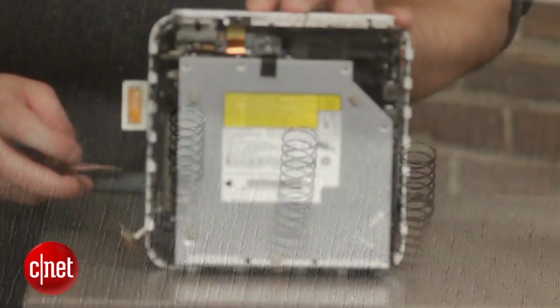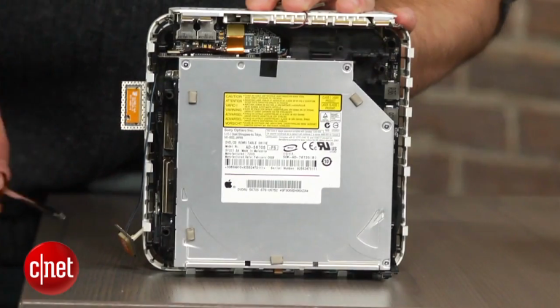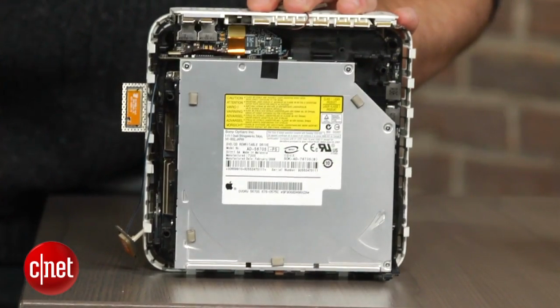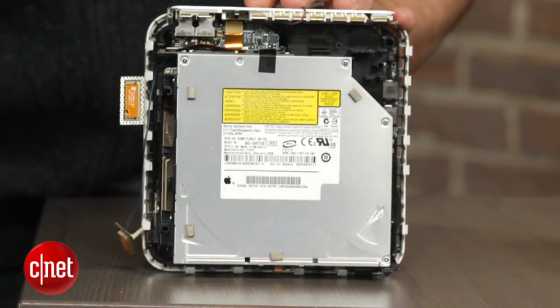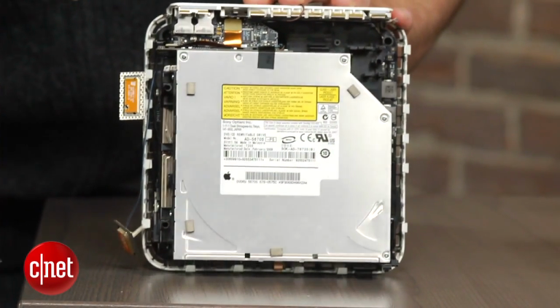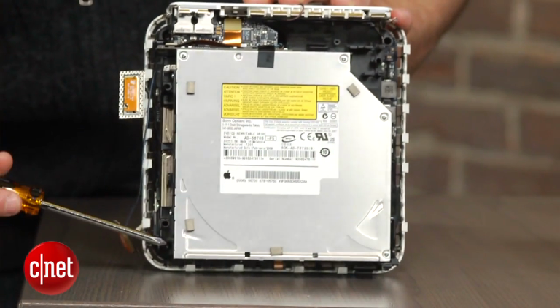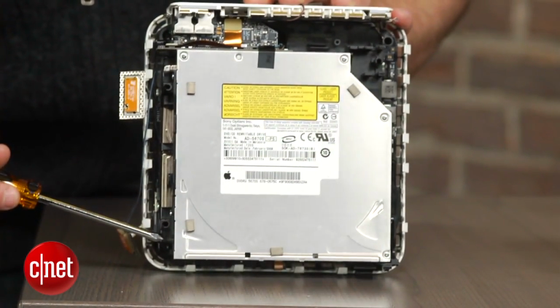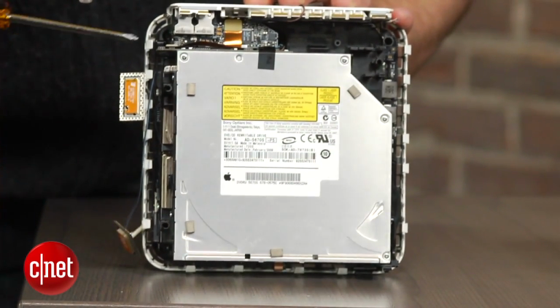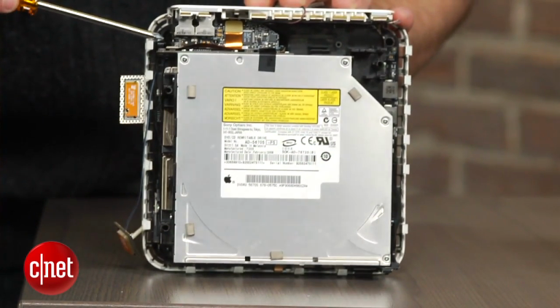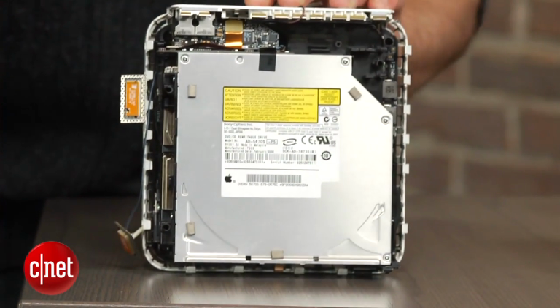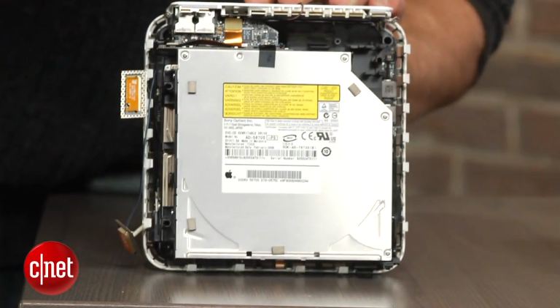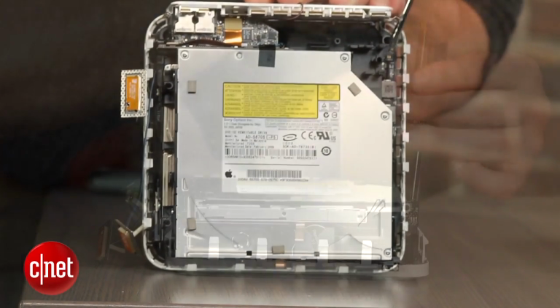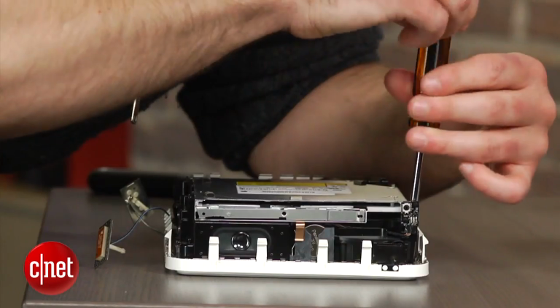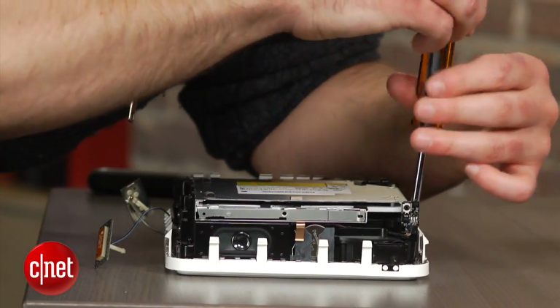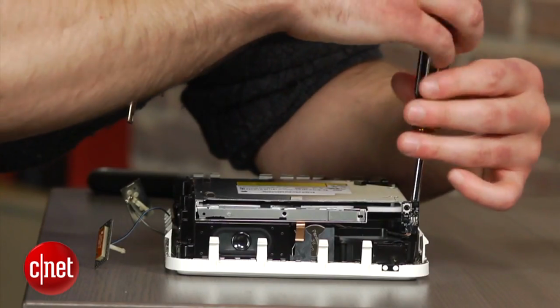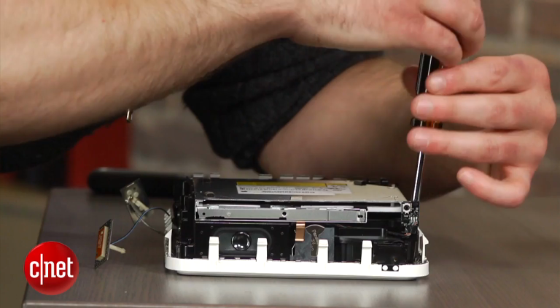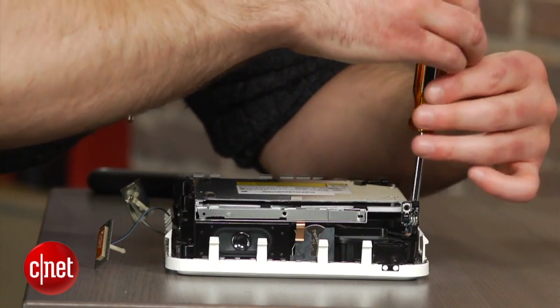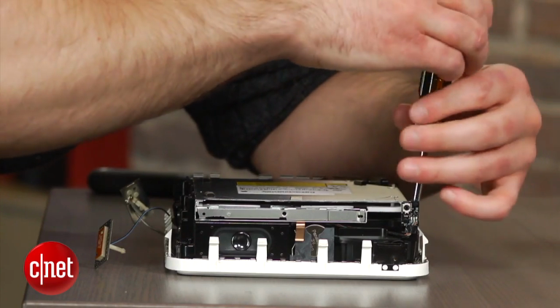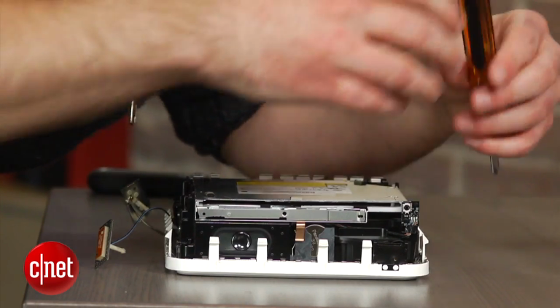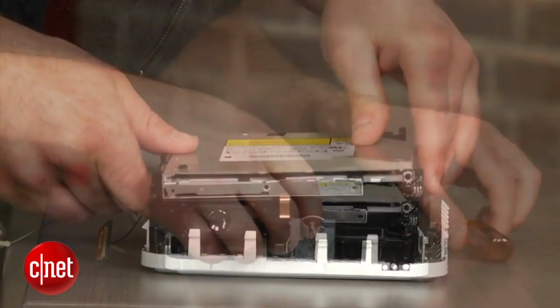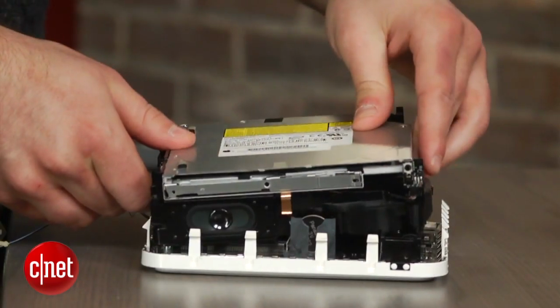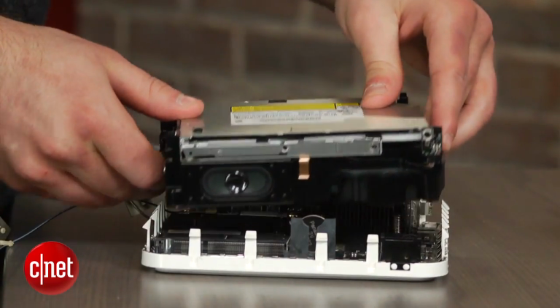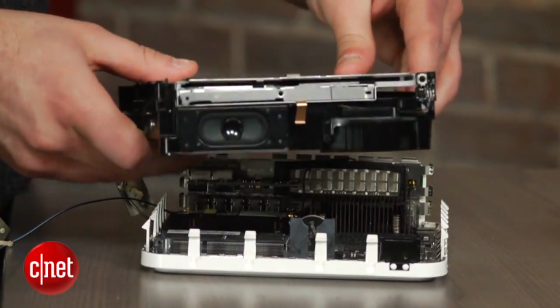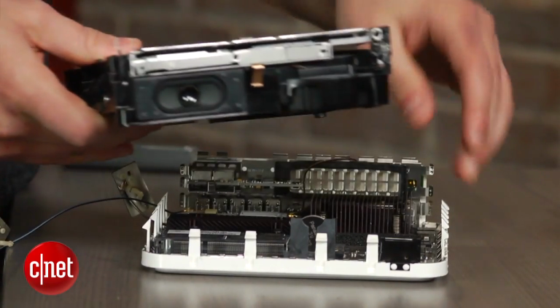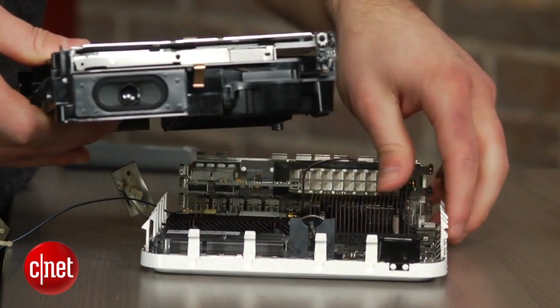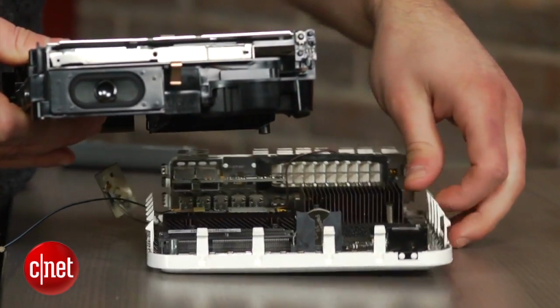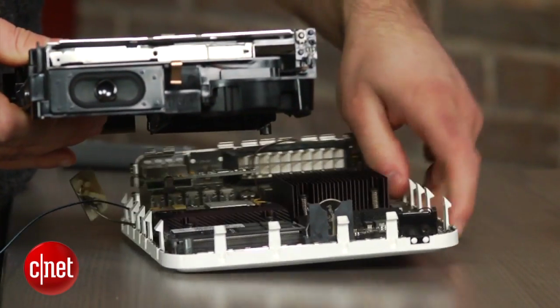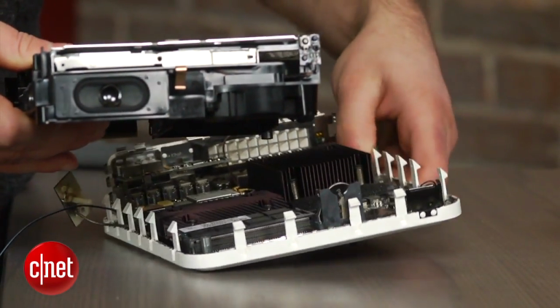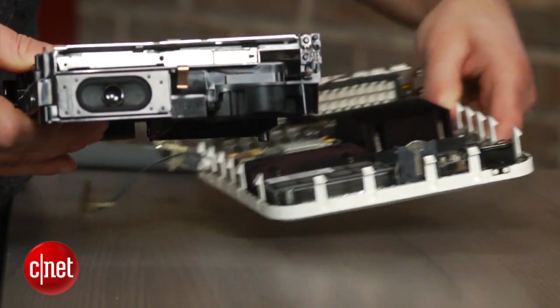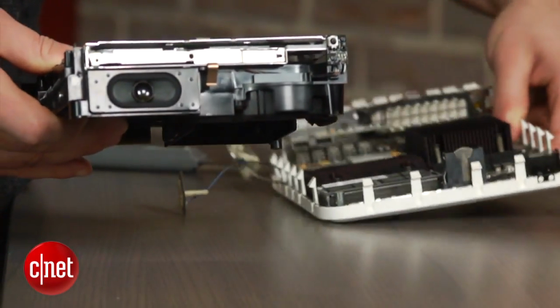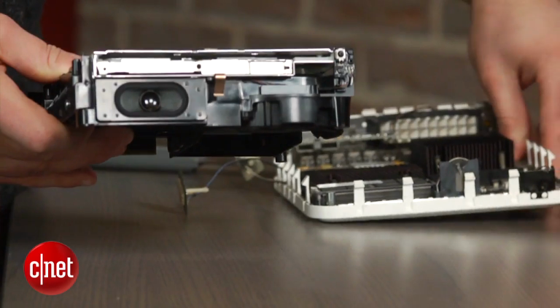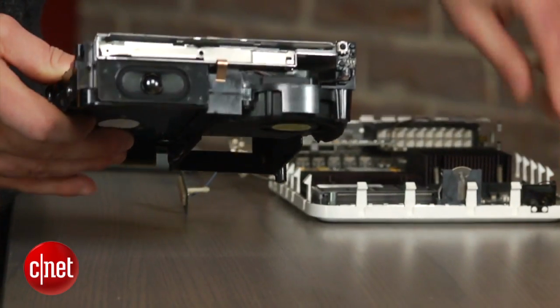Four screws must be unscrewed to remove the CD drive. Before you pop the drive out, be sure to detach the ribbon cable using your fingernail or tweezers.